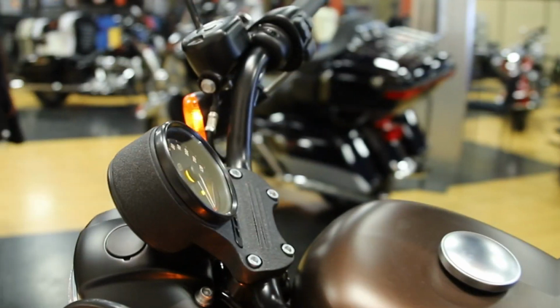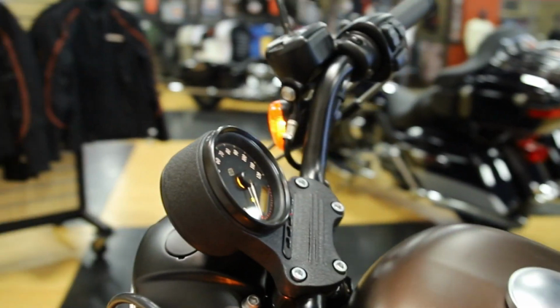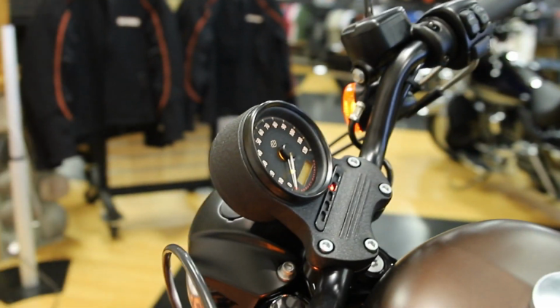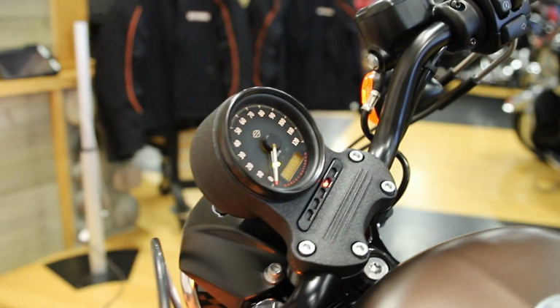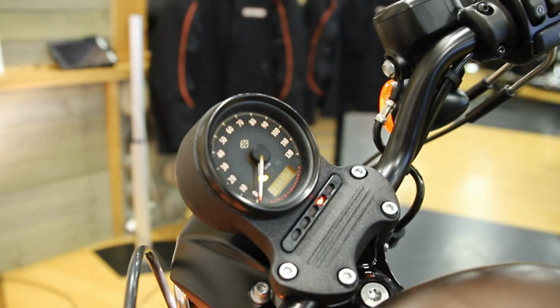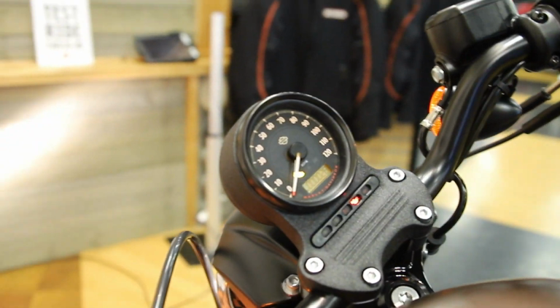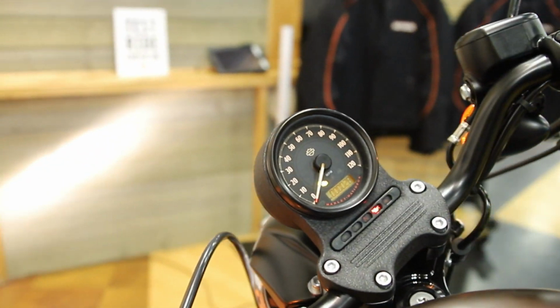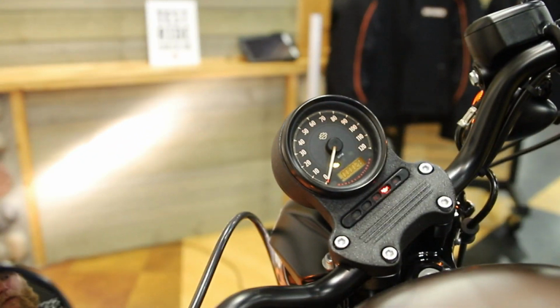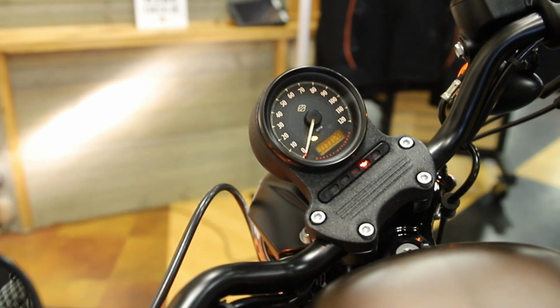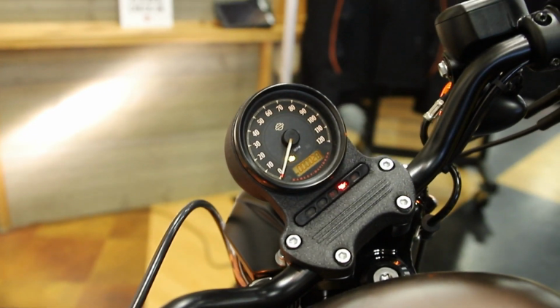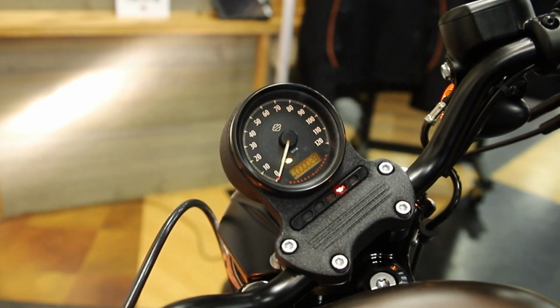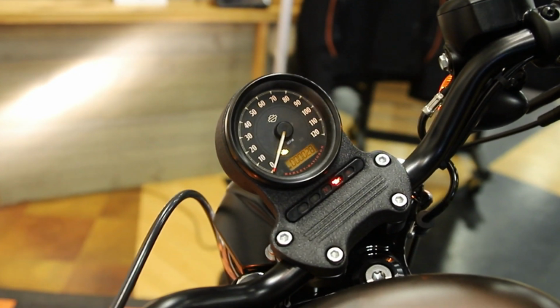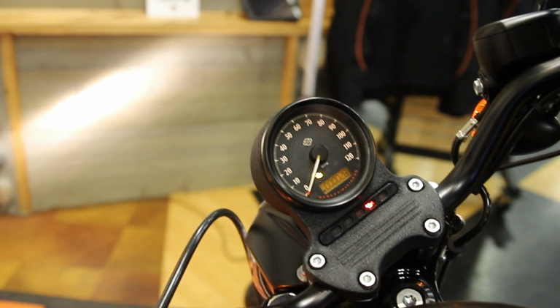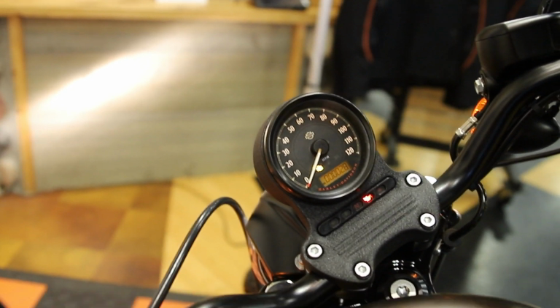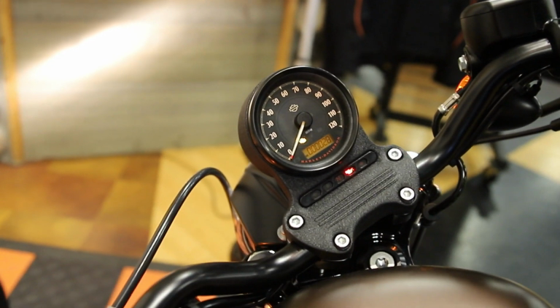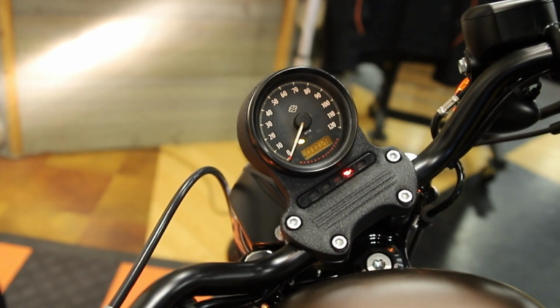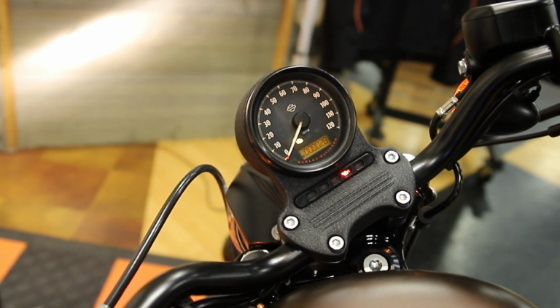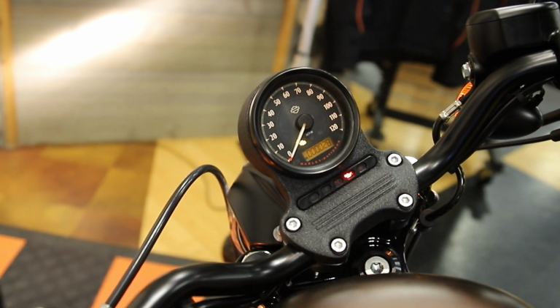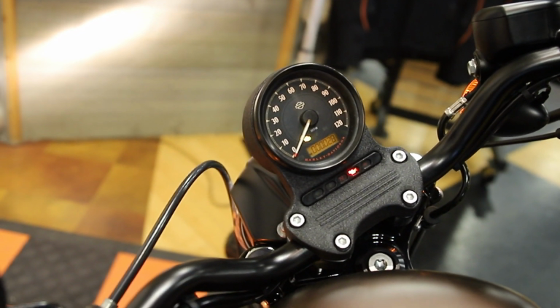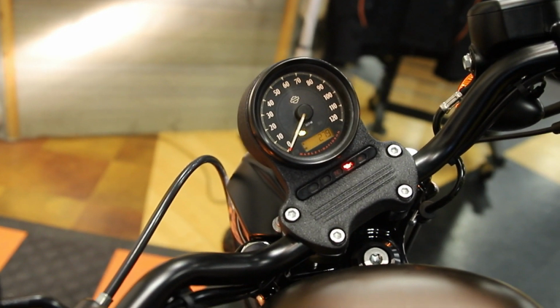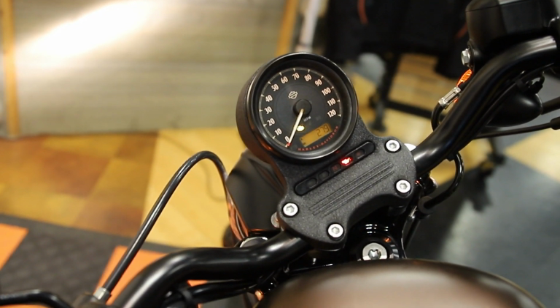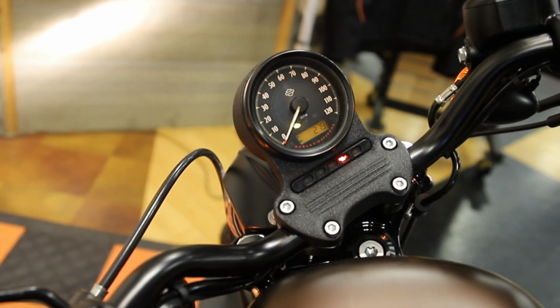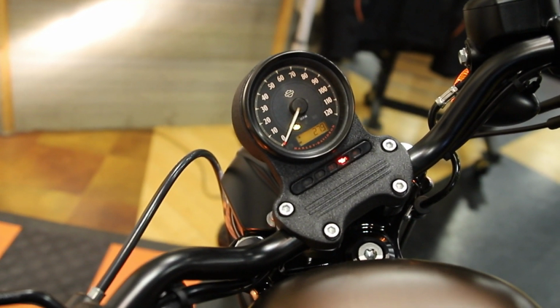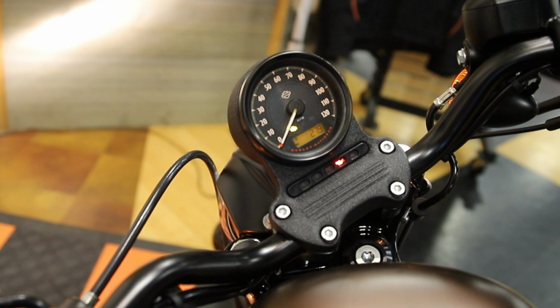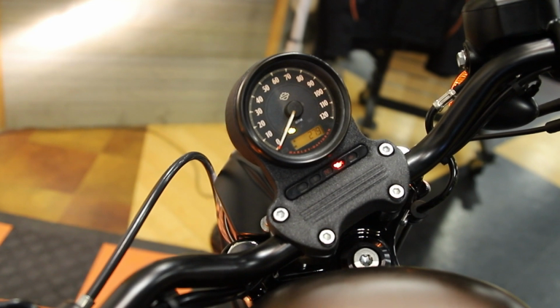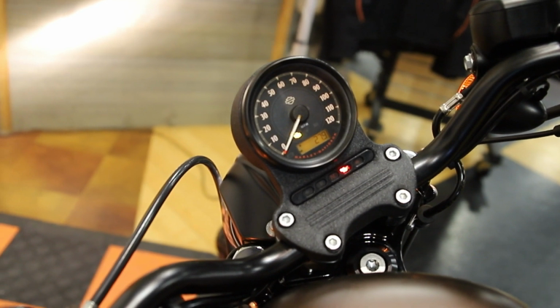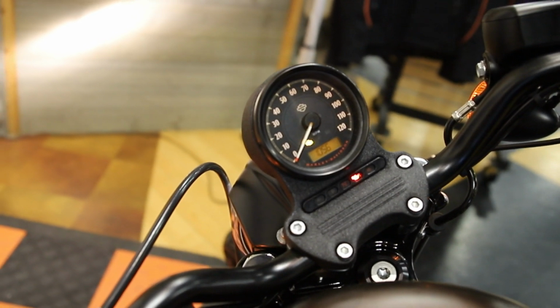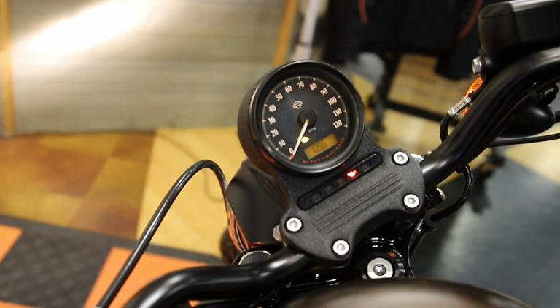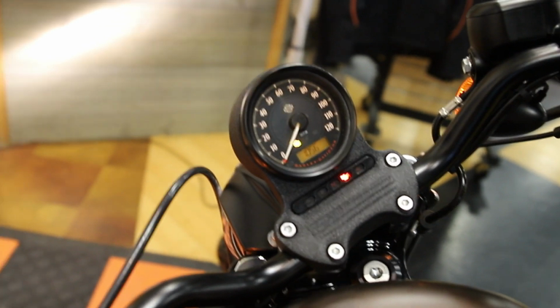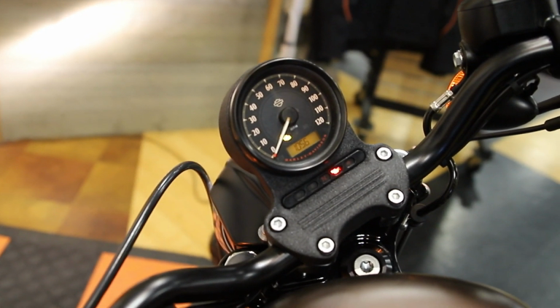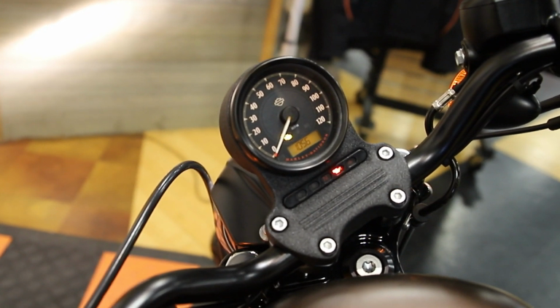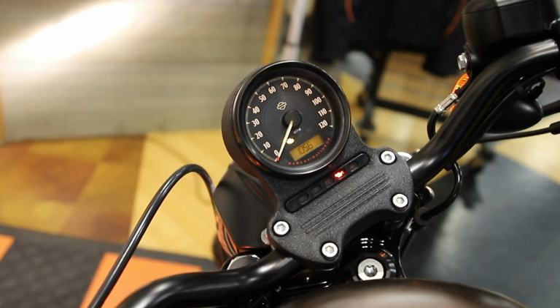Come up here to the front. This bike currently only has 28 miles on it — it has been test ridden. You've got Trip A, Trip B, and your time of day.